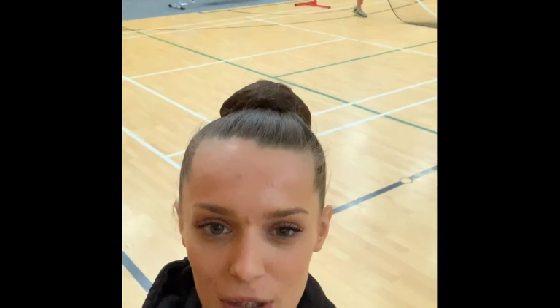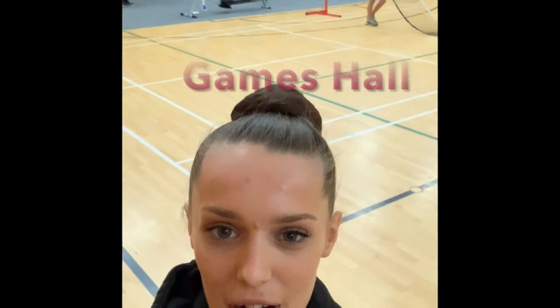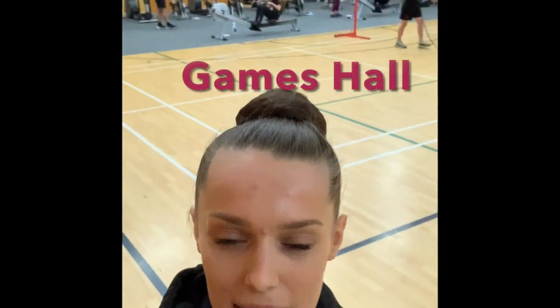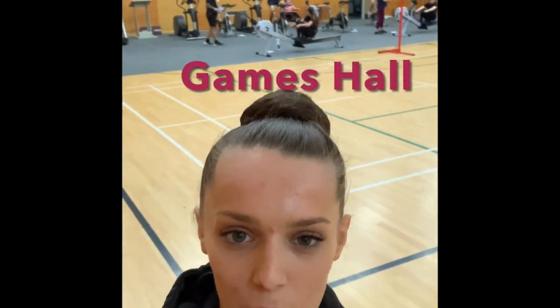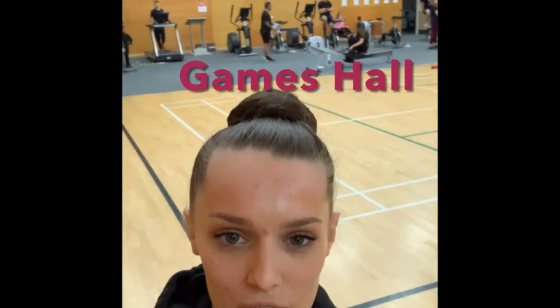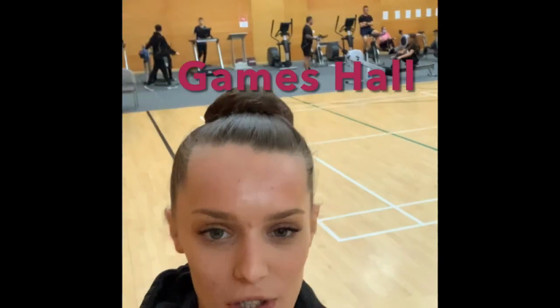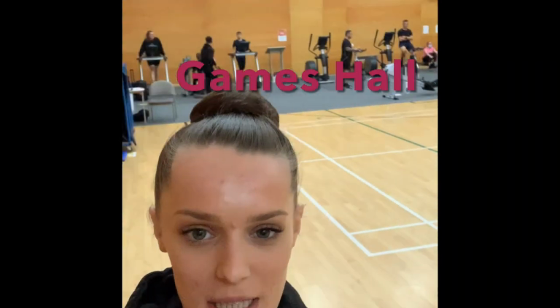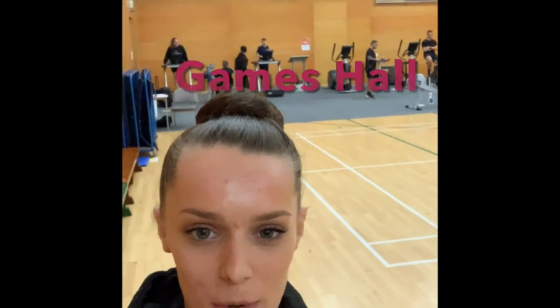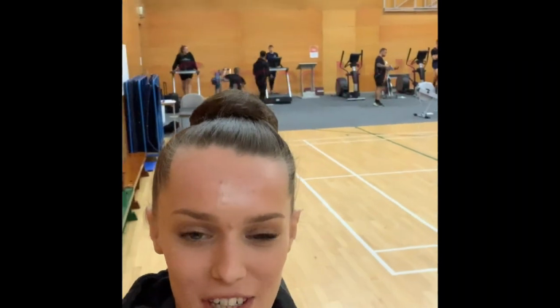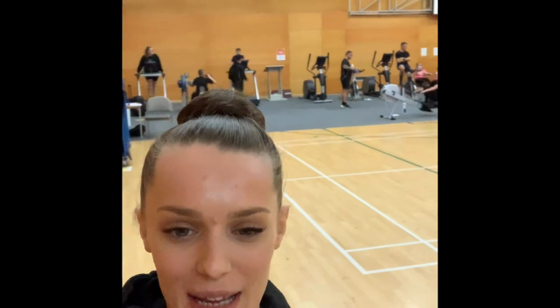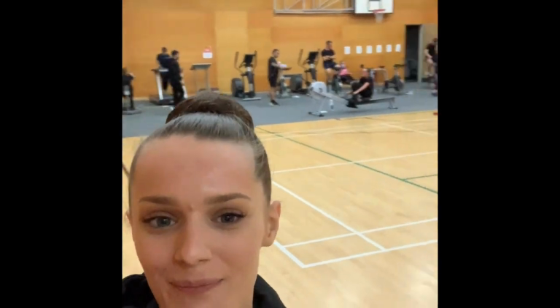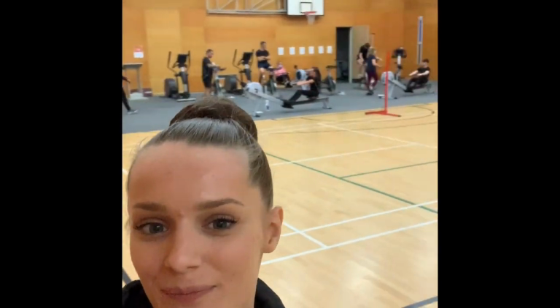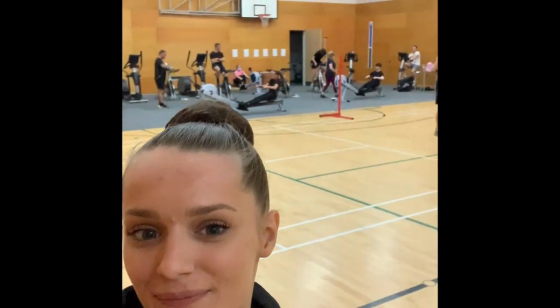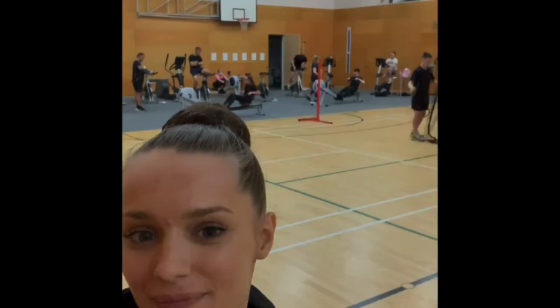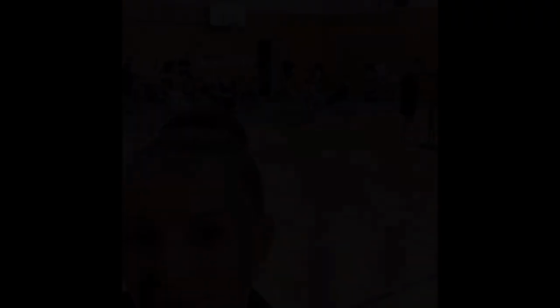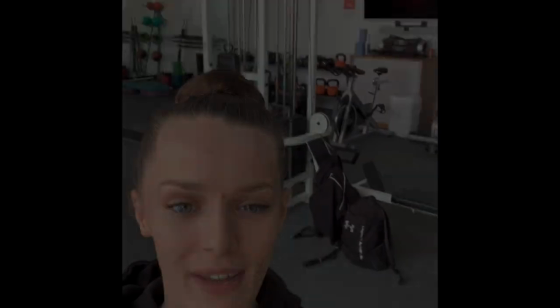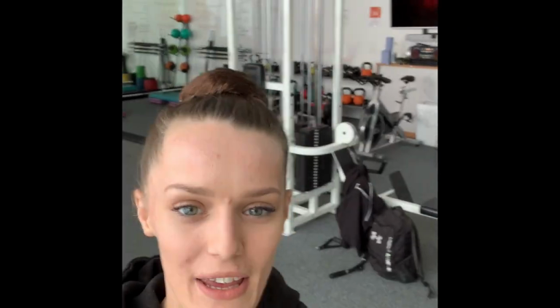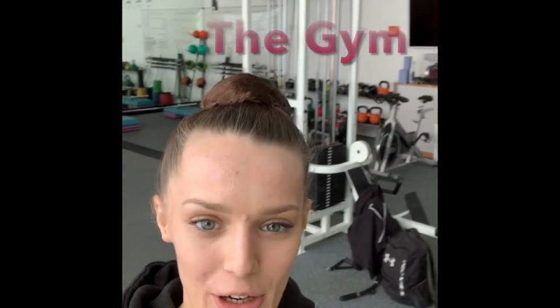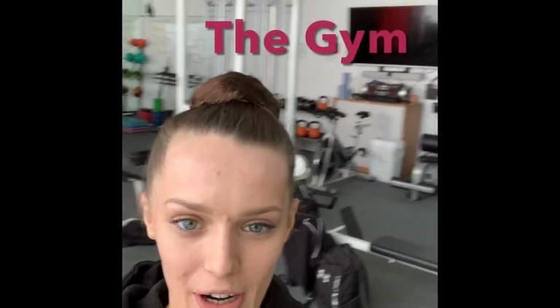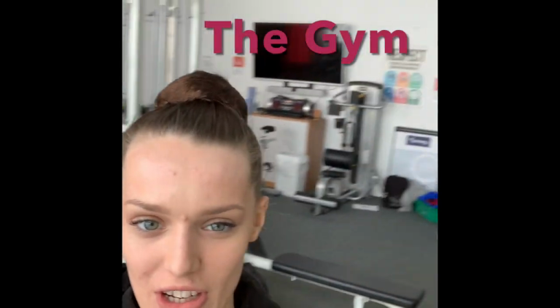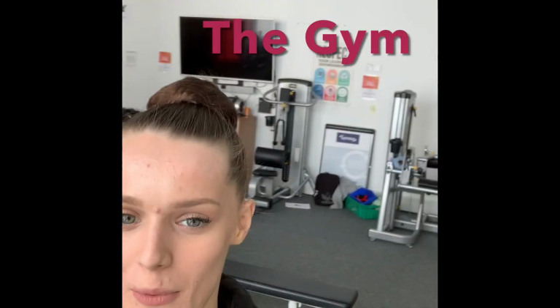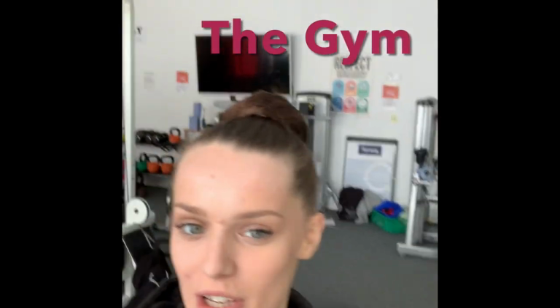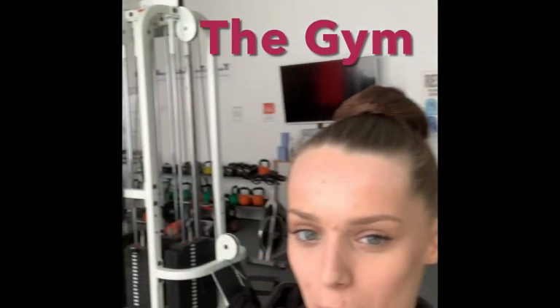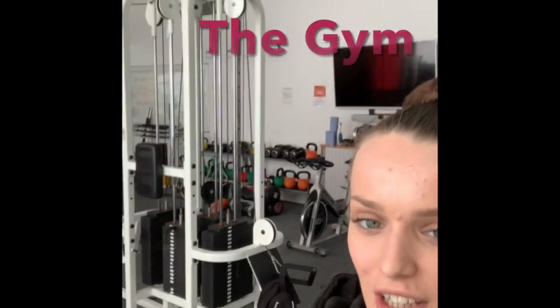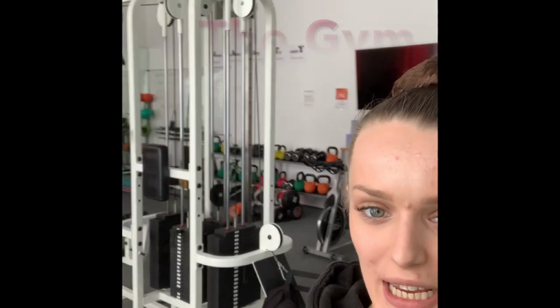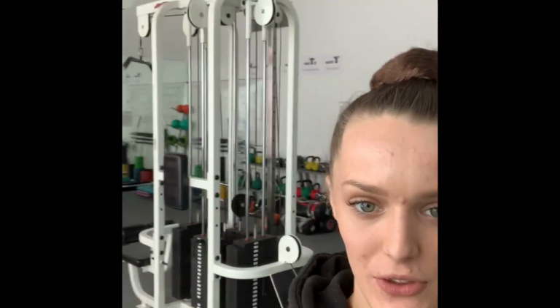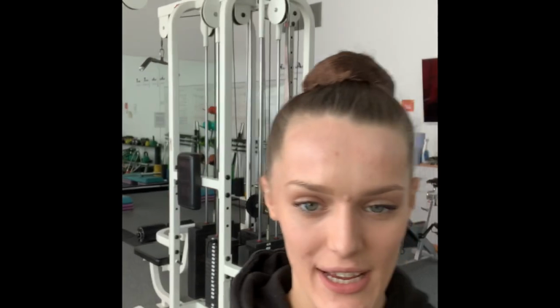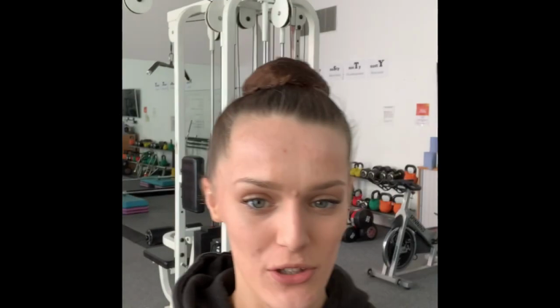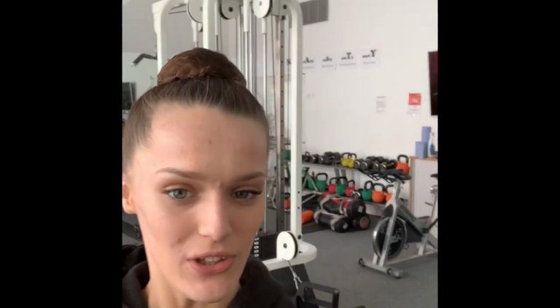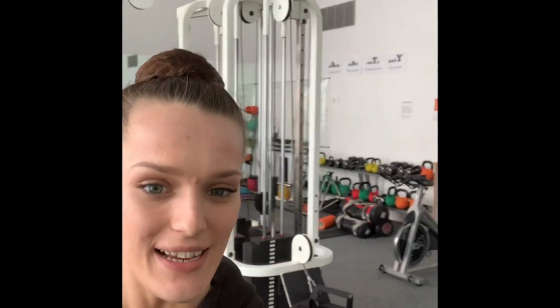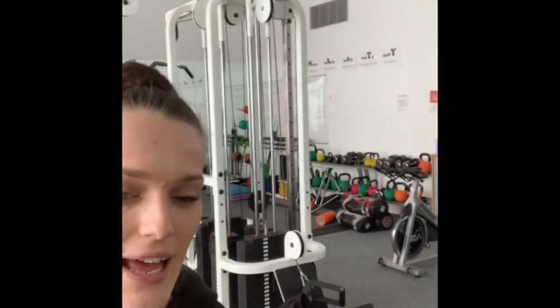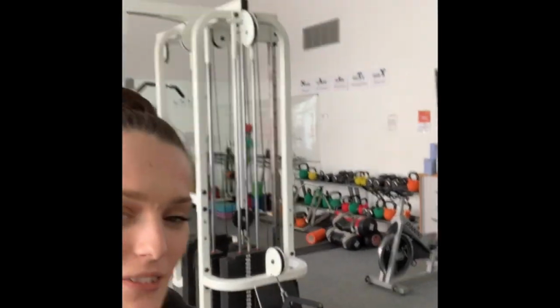Here we are in the games hall where the sports students spend most of their time. And here we are in the gym where you can meet up at lunch time with your friends, socialise and have fun.